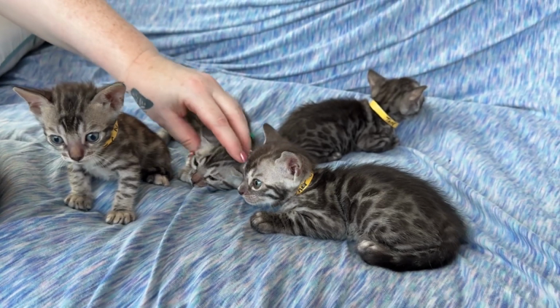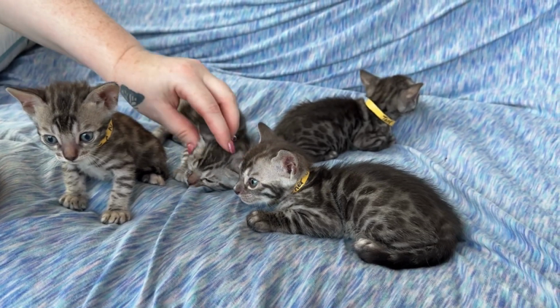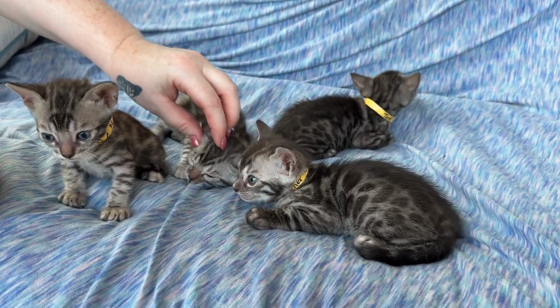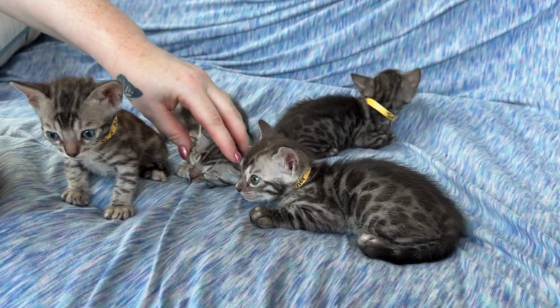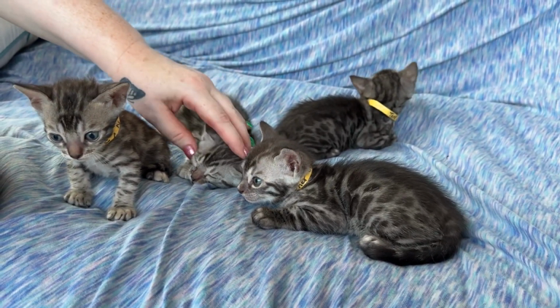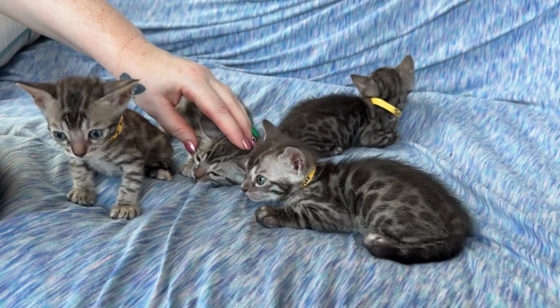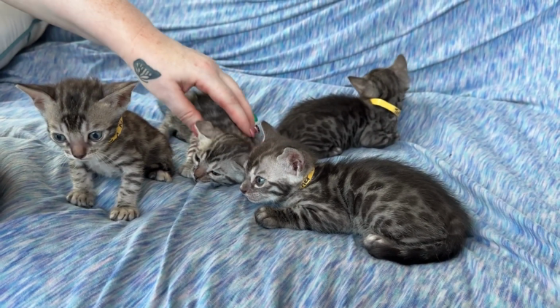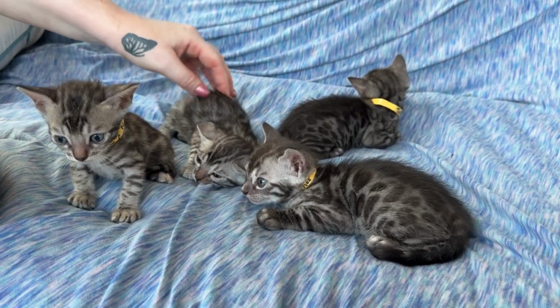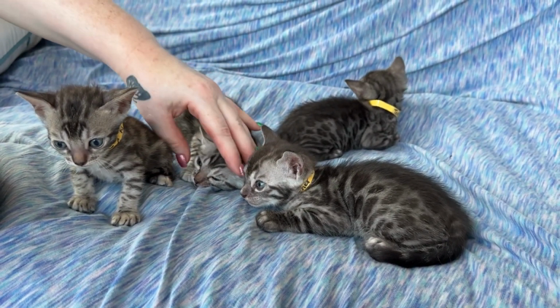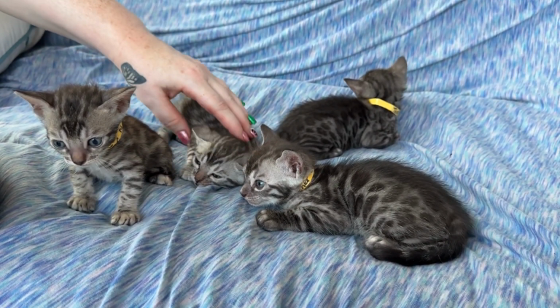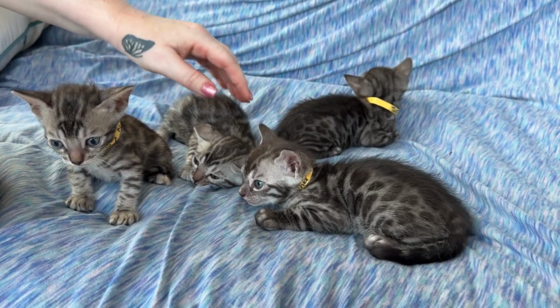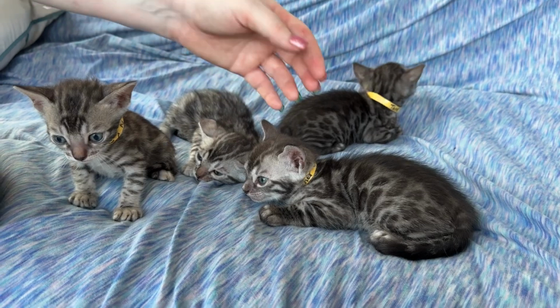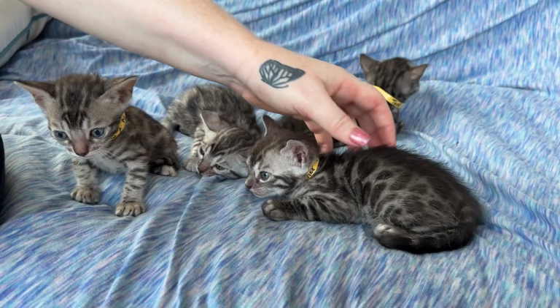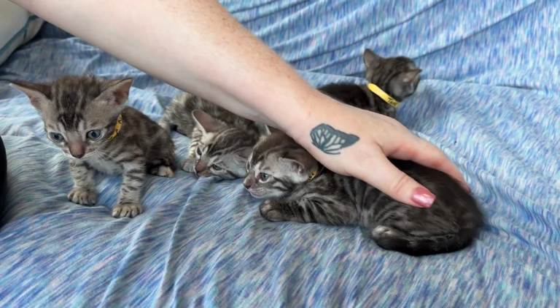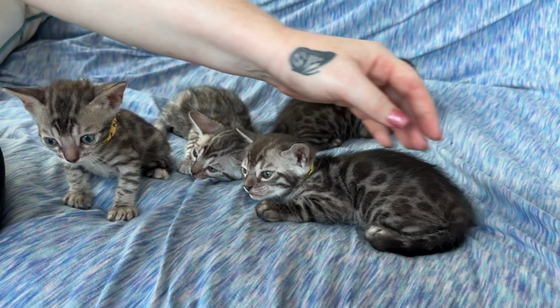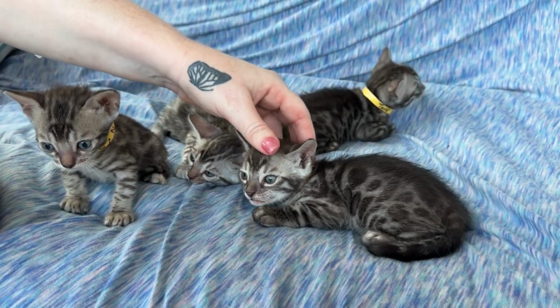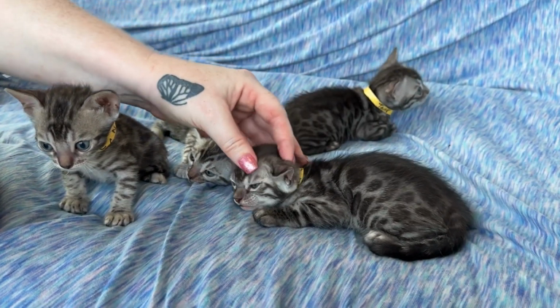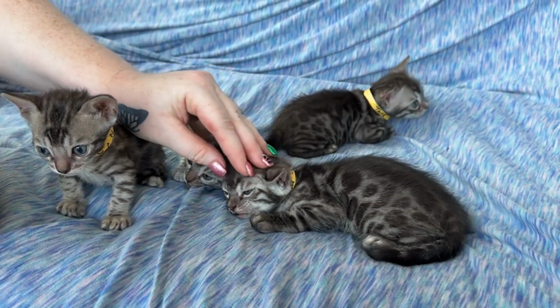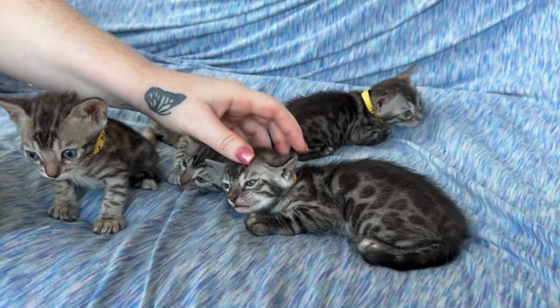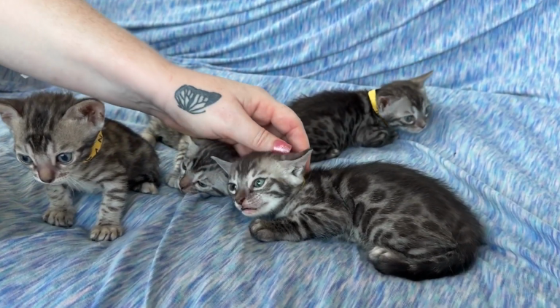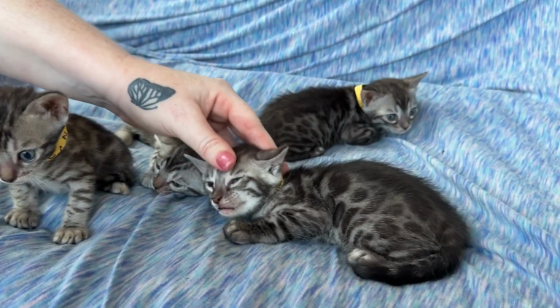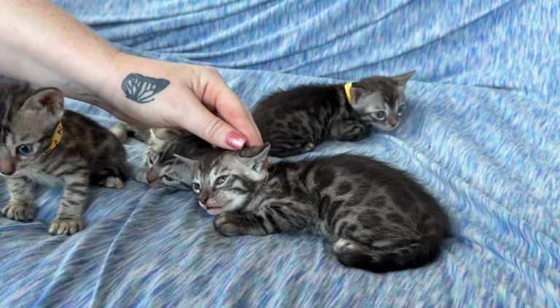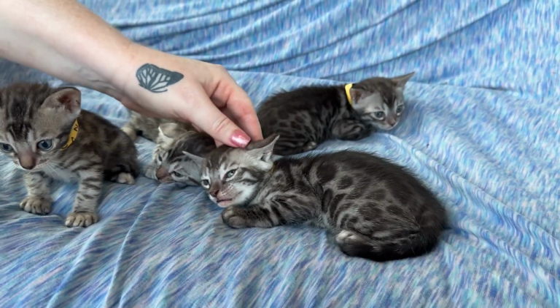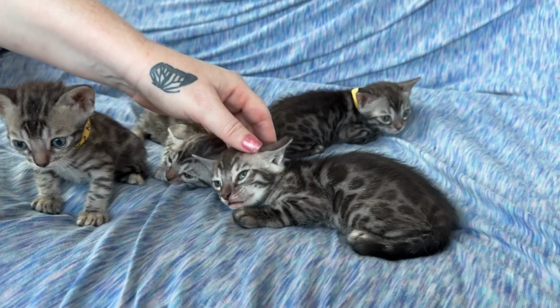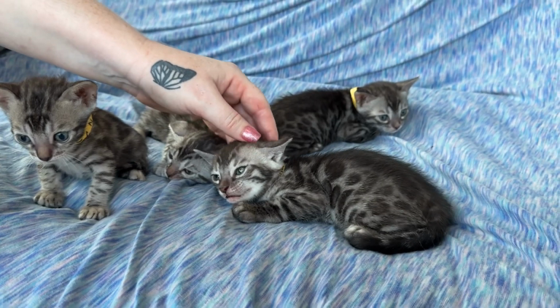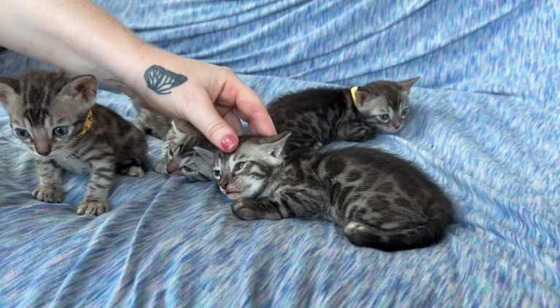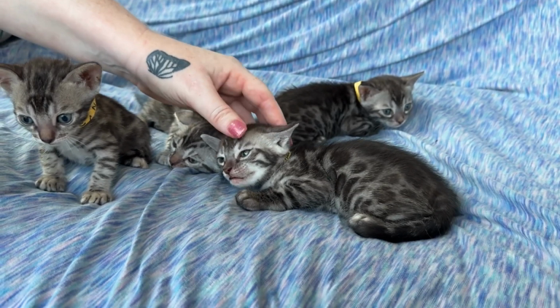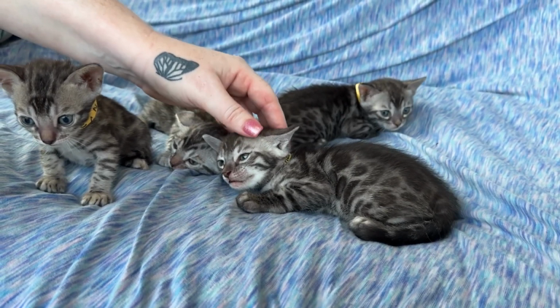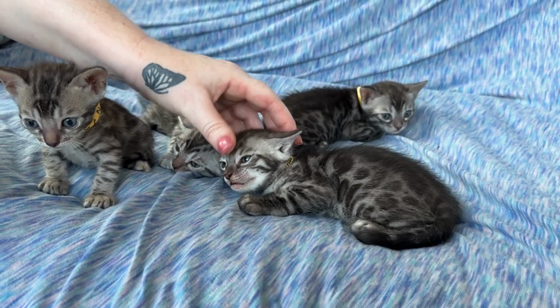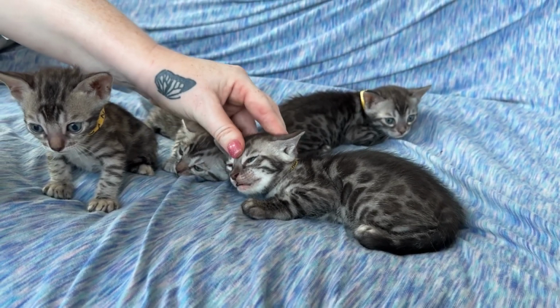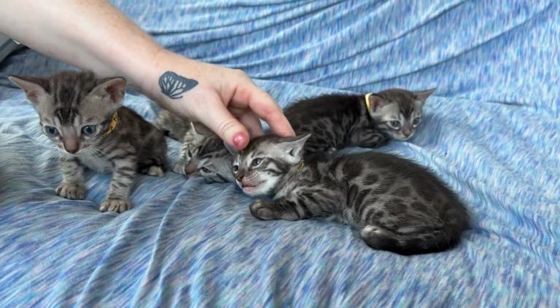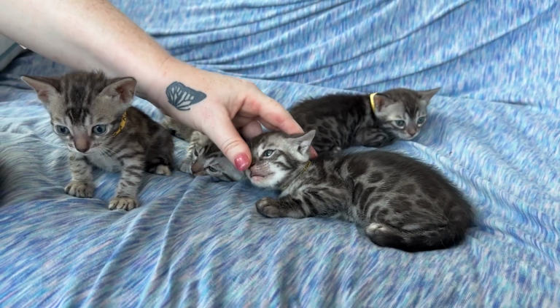I feel like I need to be spraying them with some water, but I can't because then they get wet. So, this boy is Cypher.